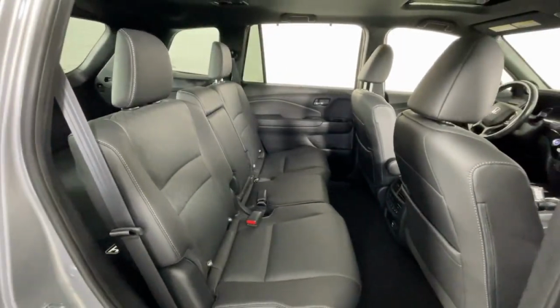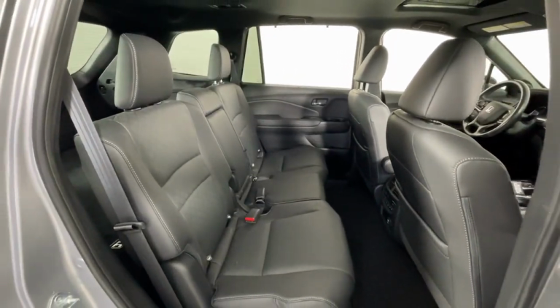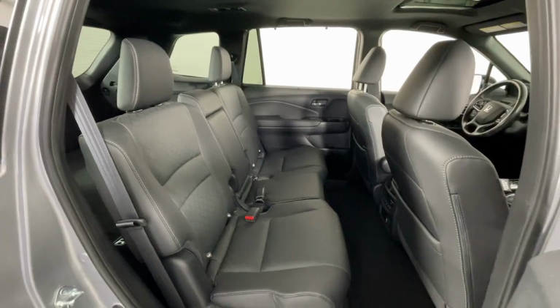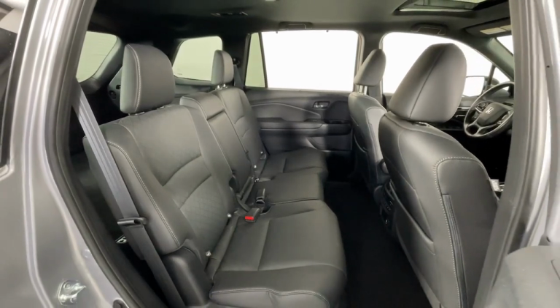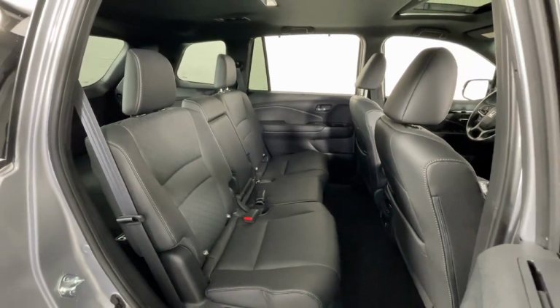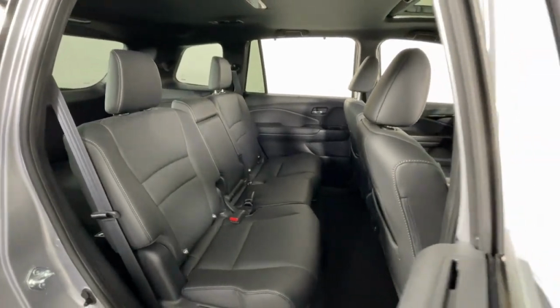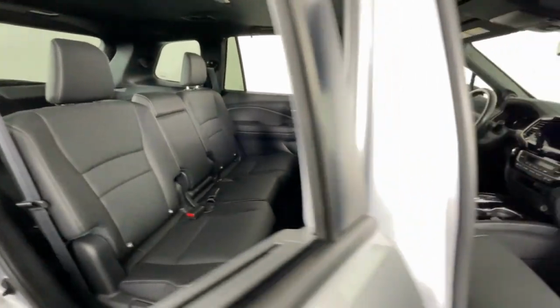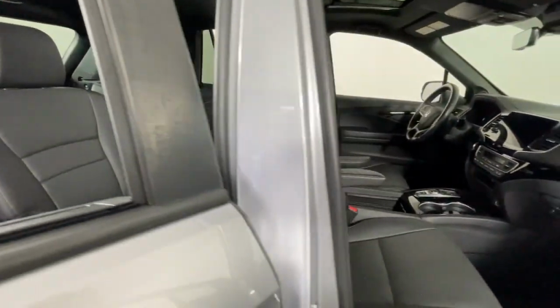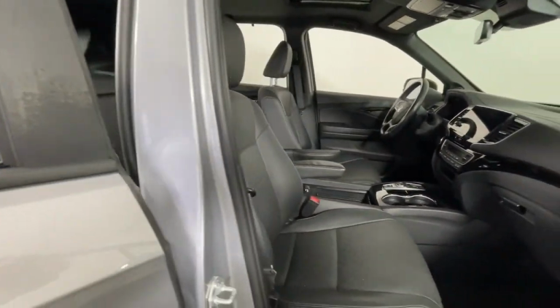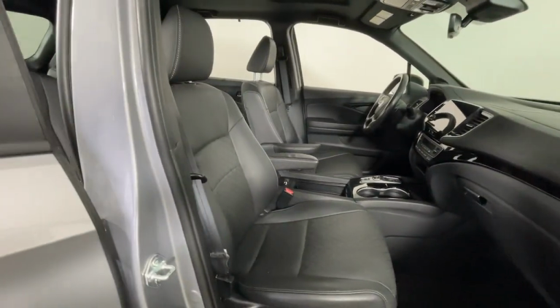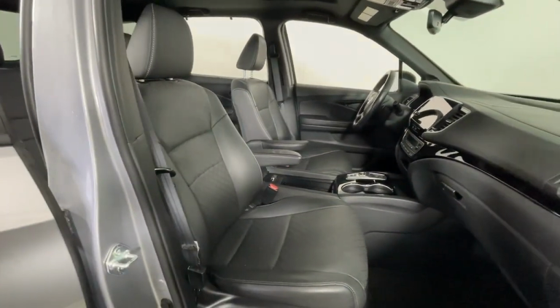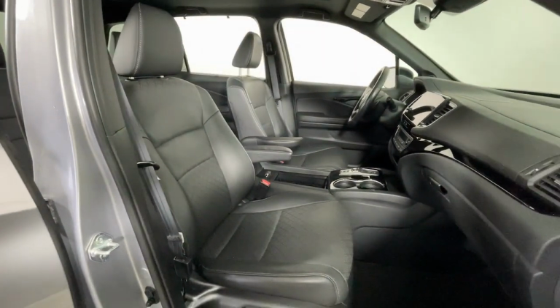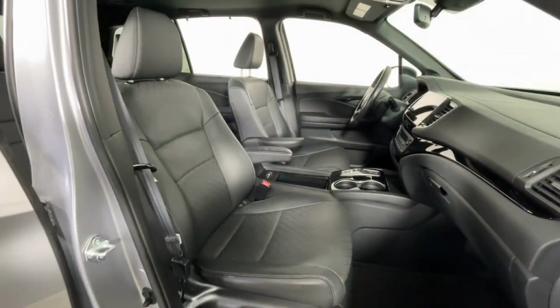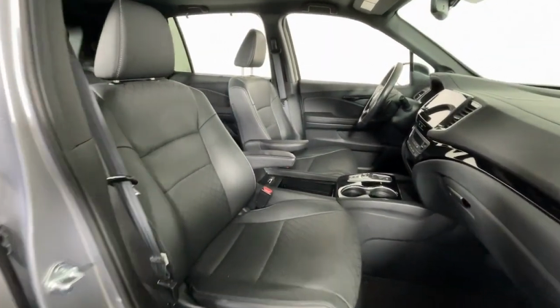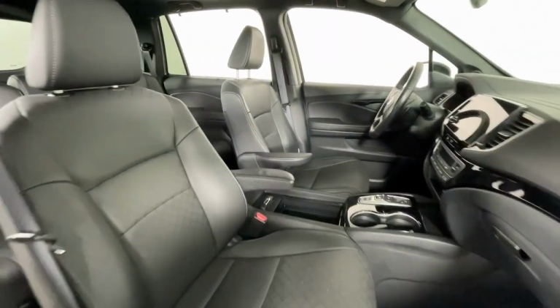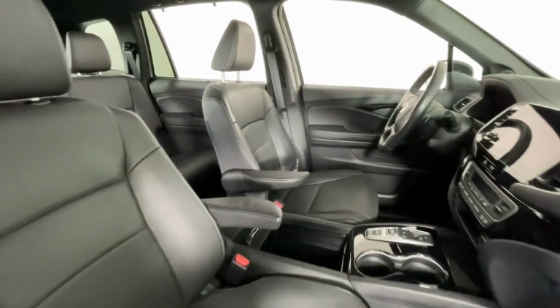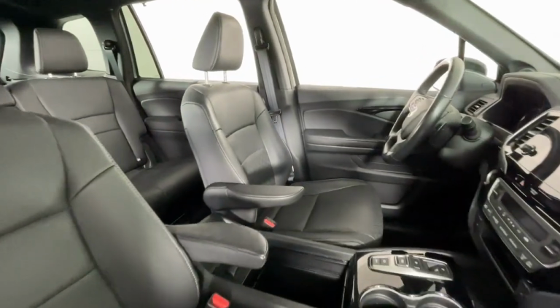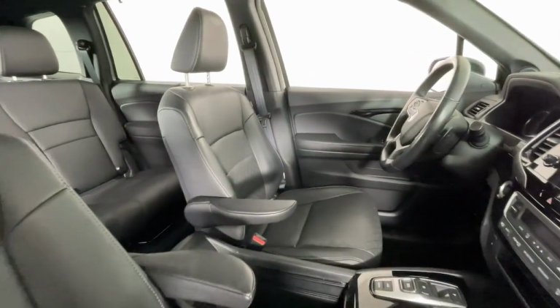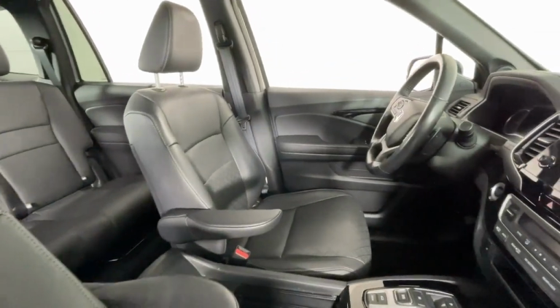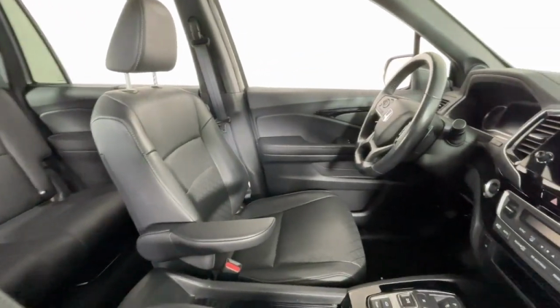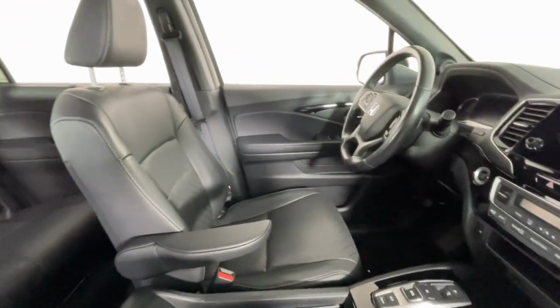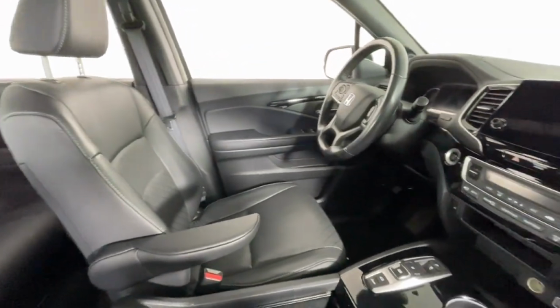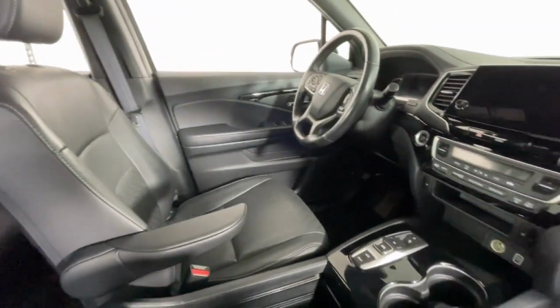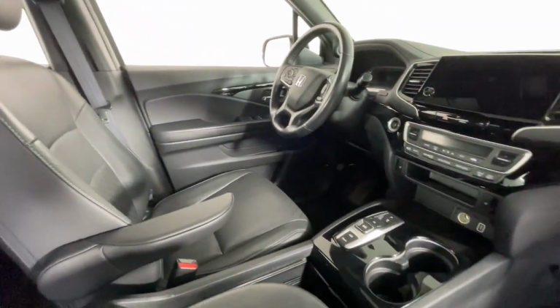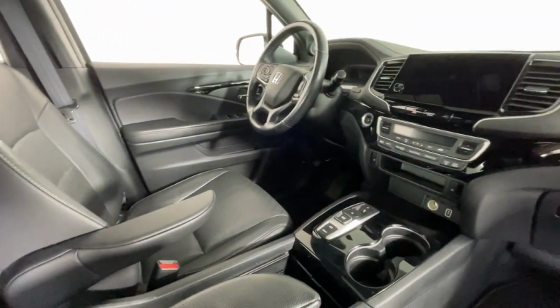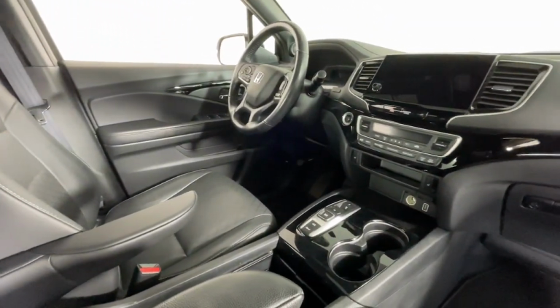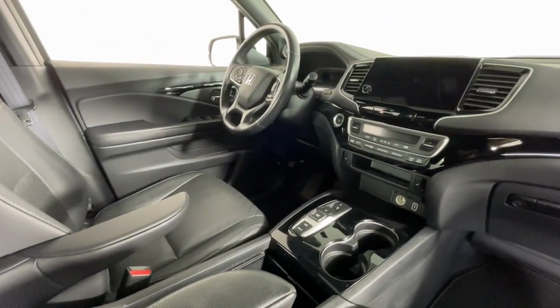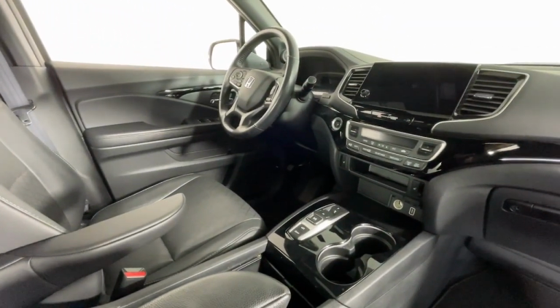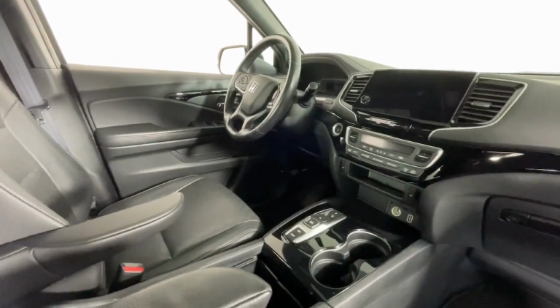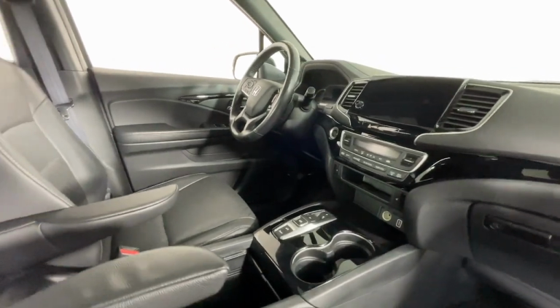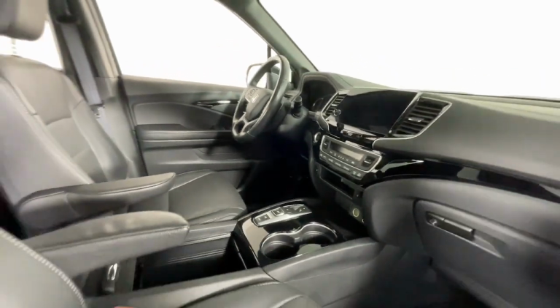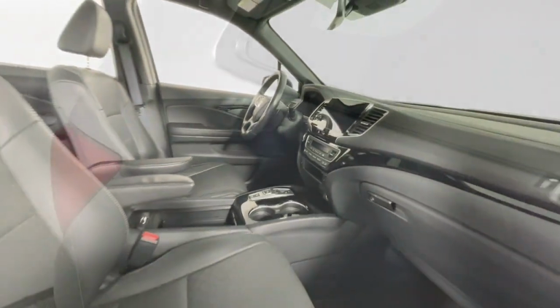Apple CarPlay and/or Android Auto, Pre-Collision System, Navigation System, Keyless Entry, Moonroof, All-Wheel Drive, Backup Camera, Power Liftgate, Power Passenger Seat, Heated Rear Seat.